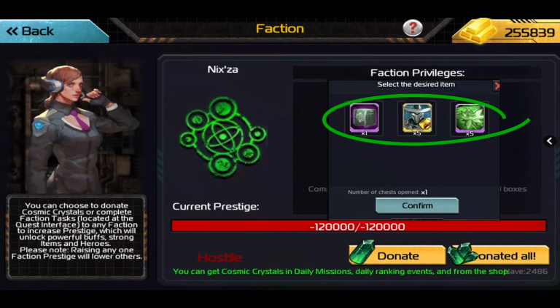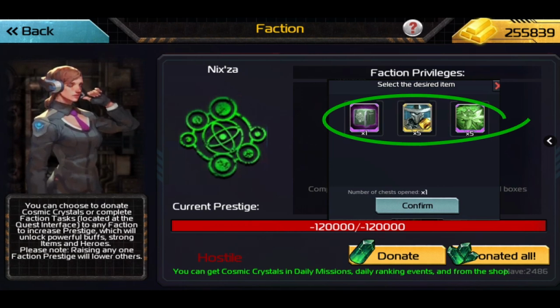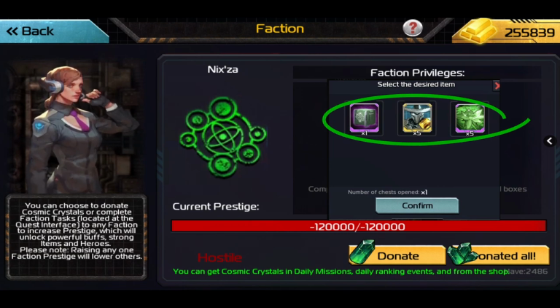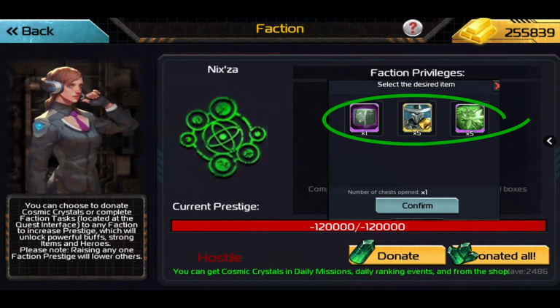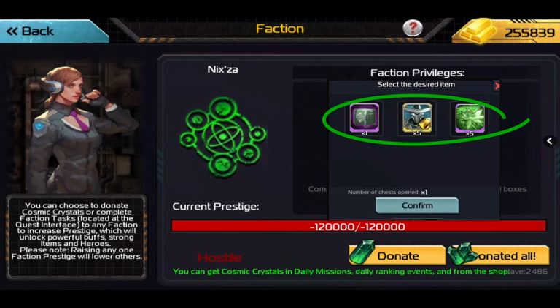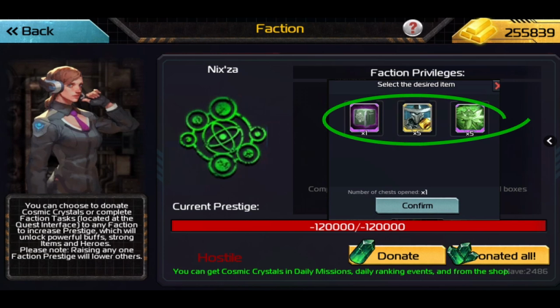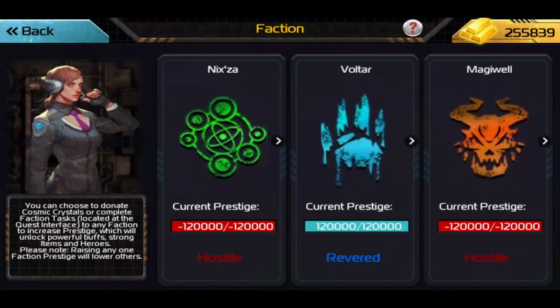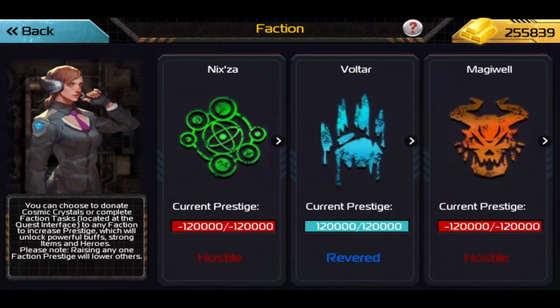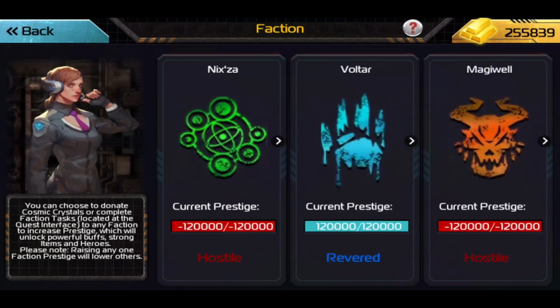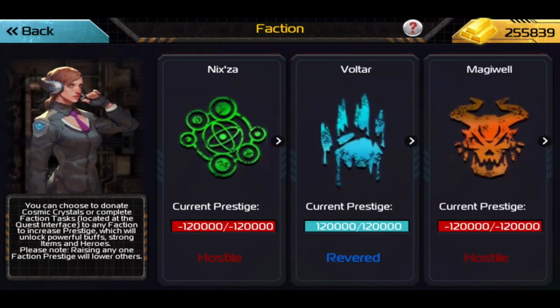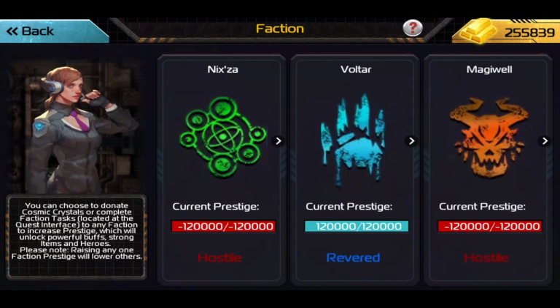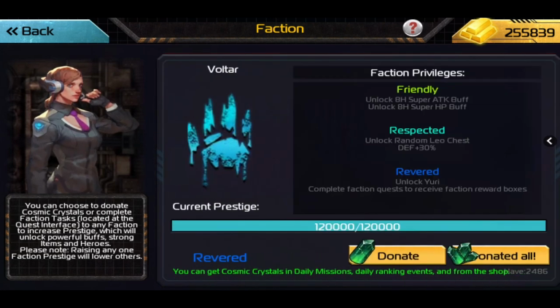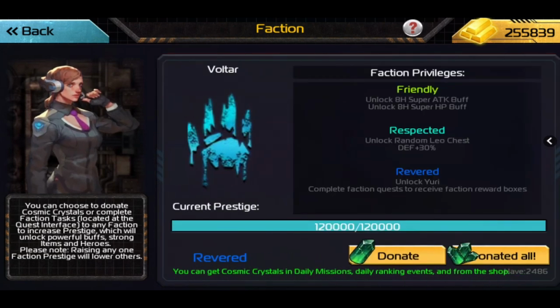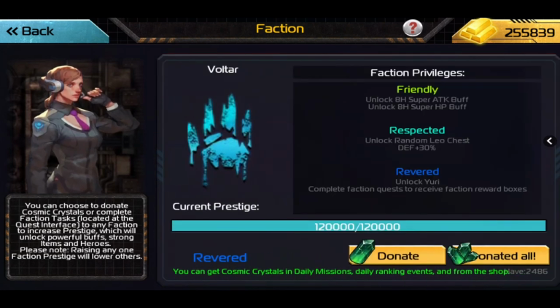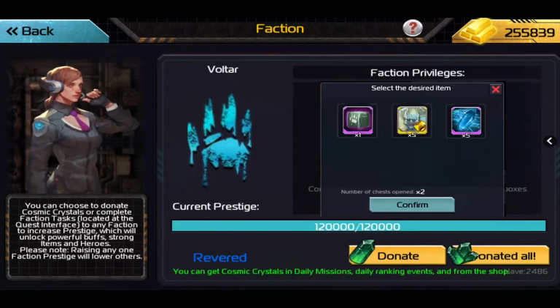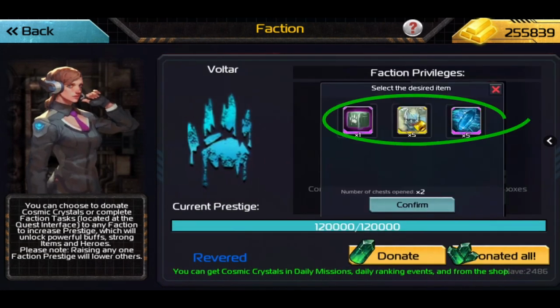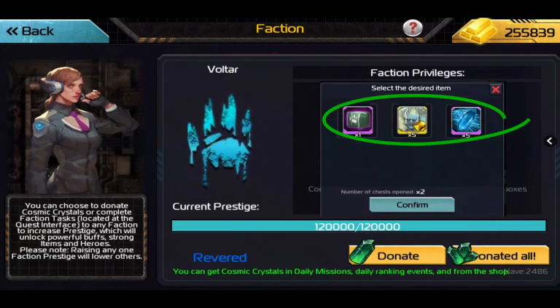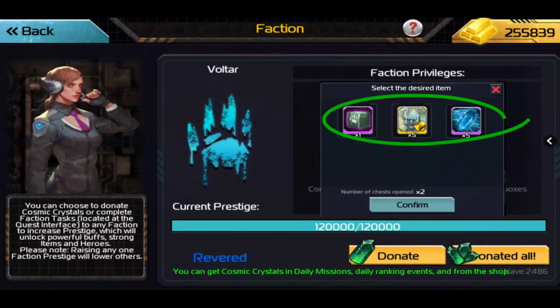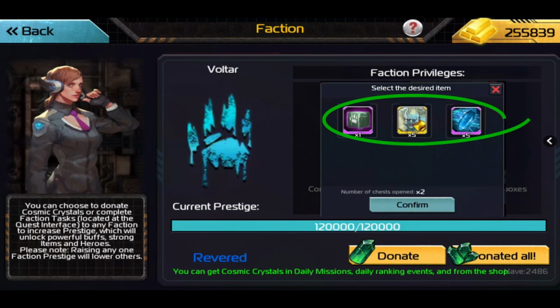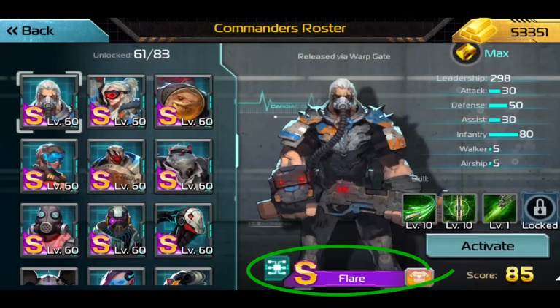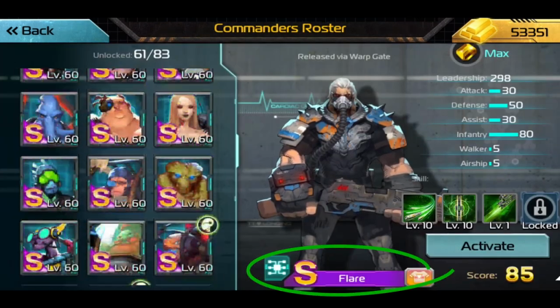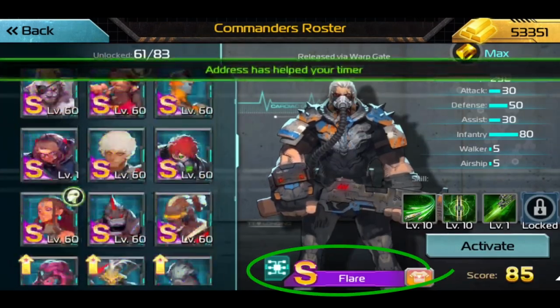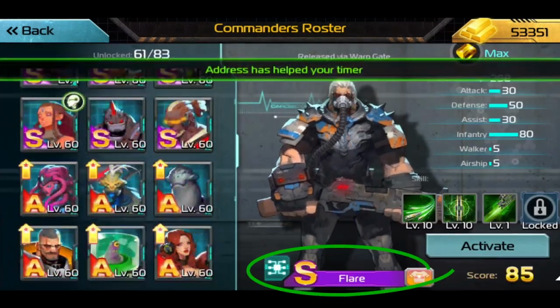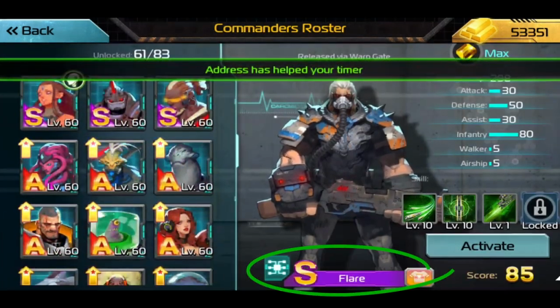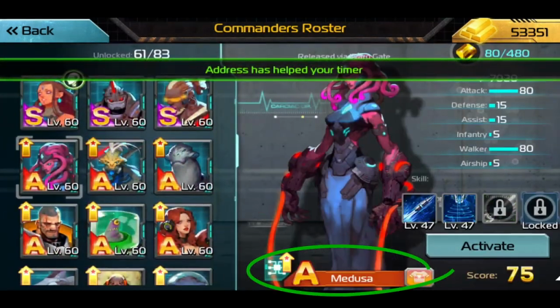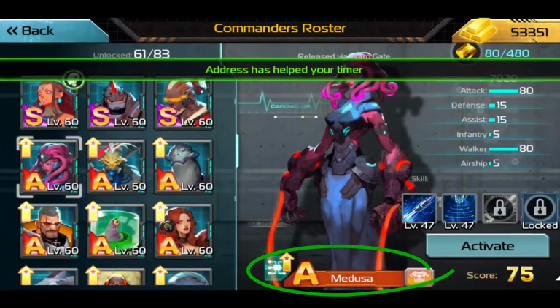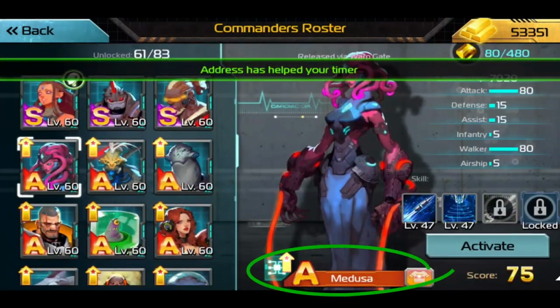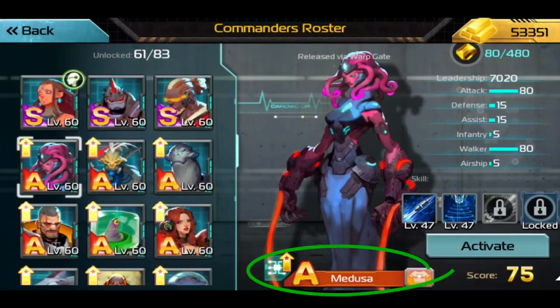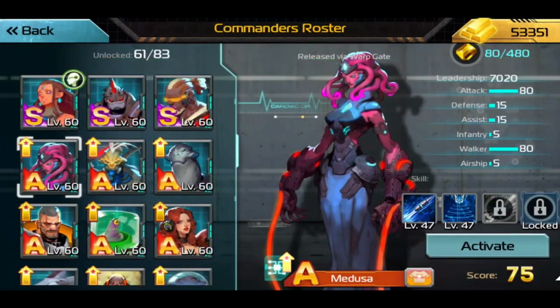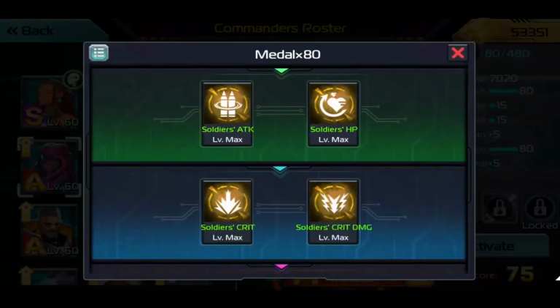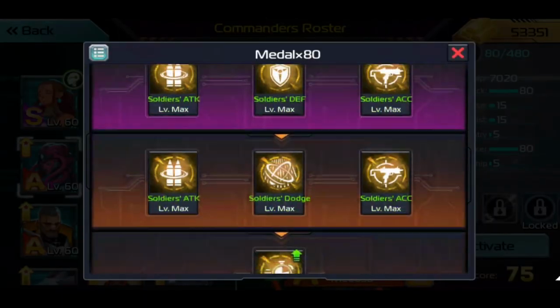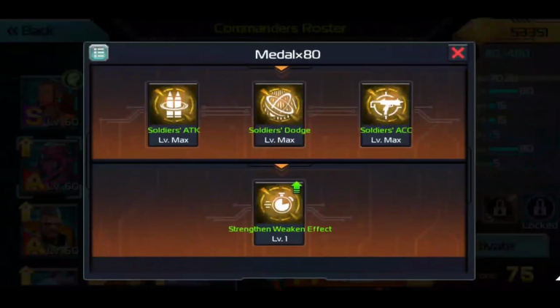Inside the Voltar faction we have Yuri, the Voltar equipment box, Hancock, and awakening crystals. Here I'm going to show you how to get an A-class commander to S-class without having 480 shards.